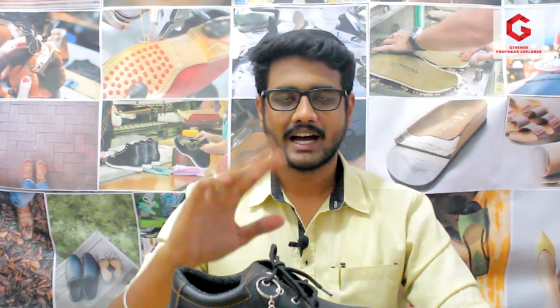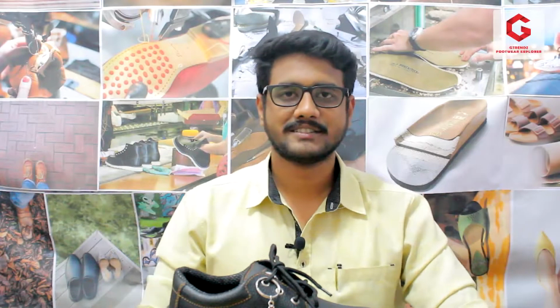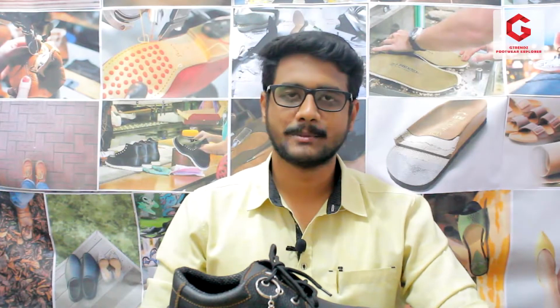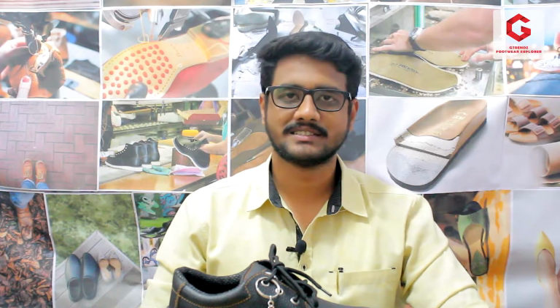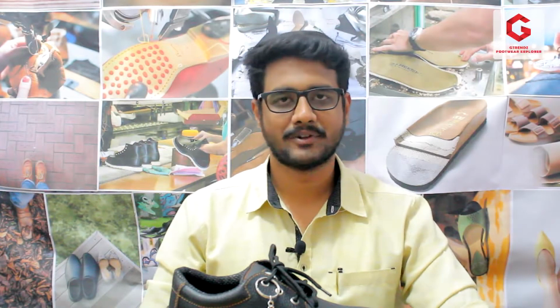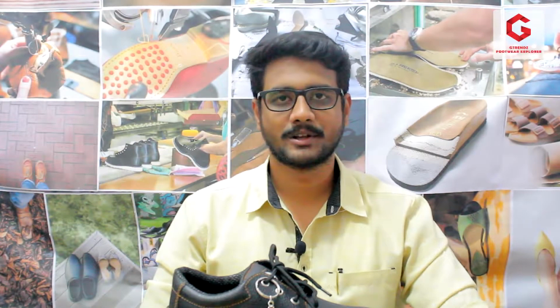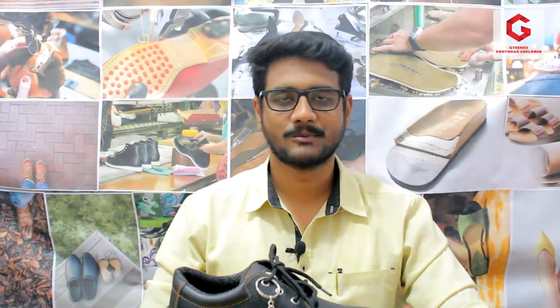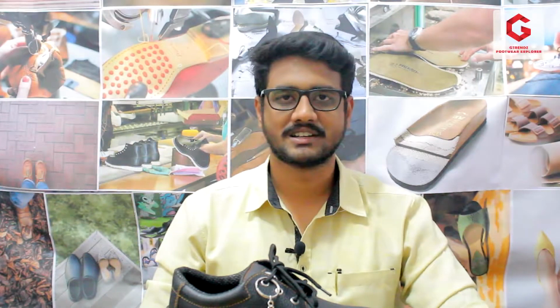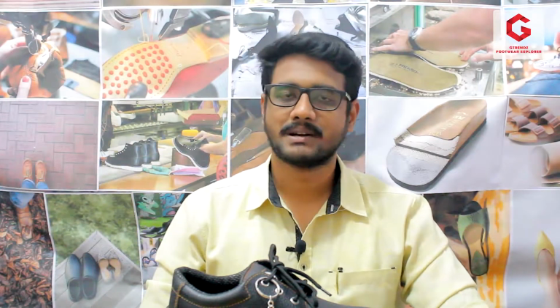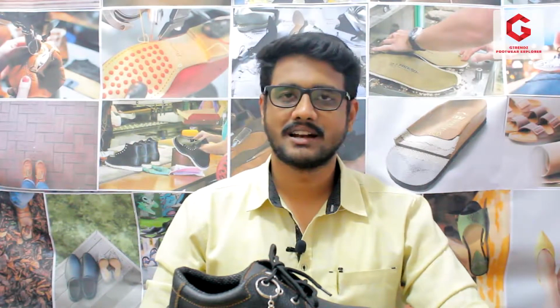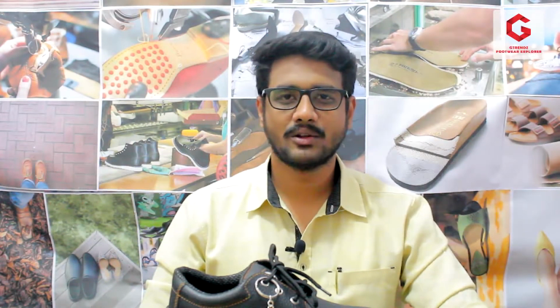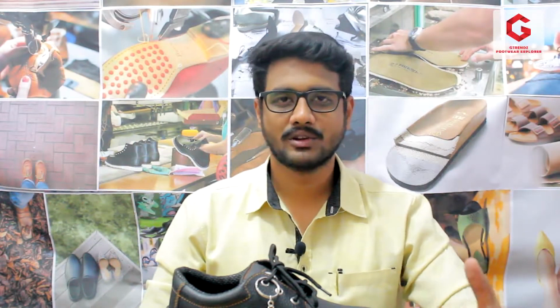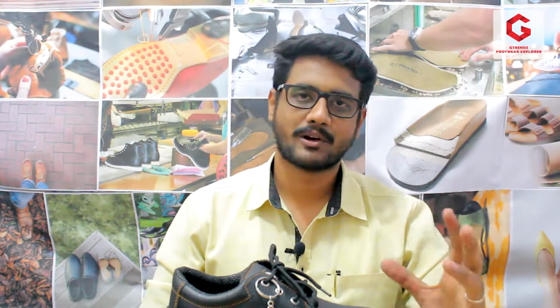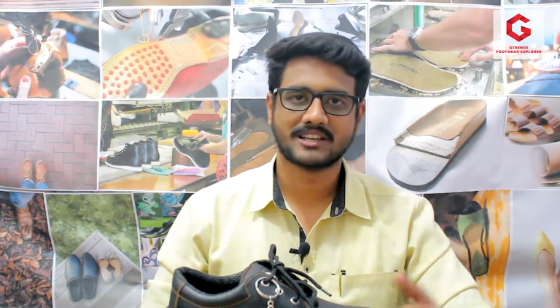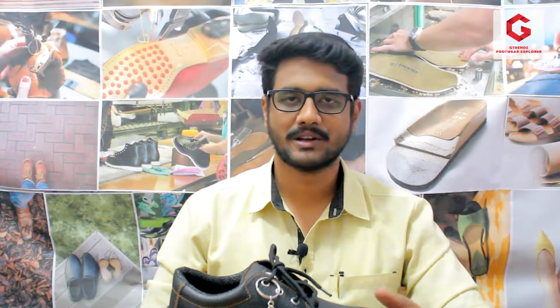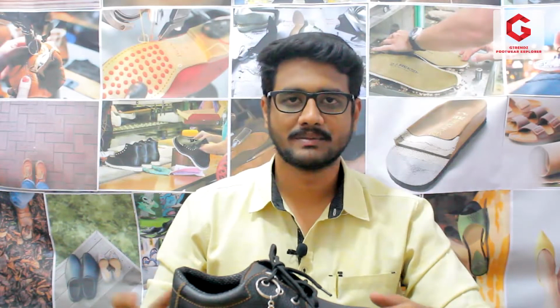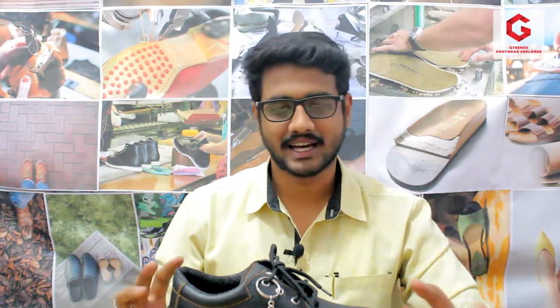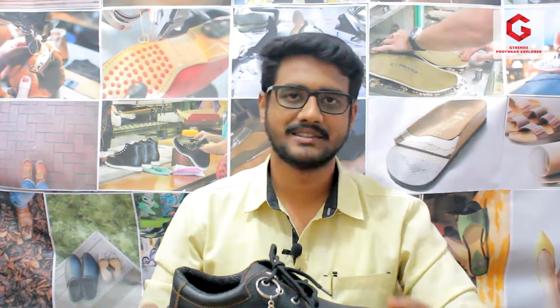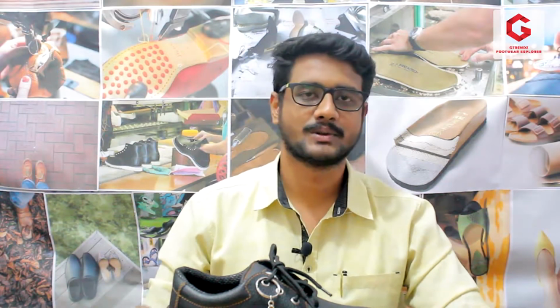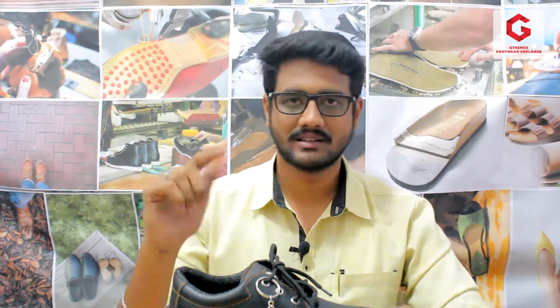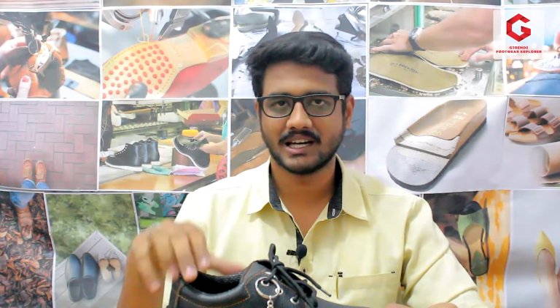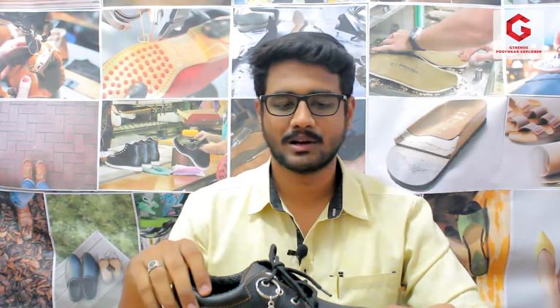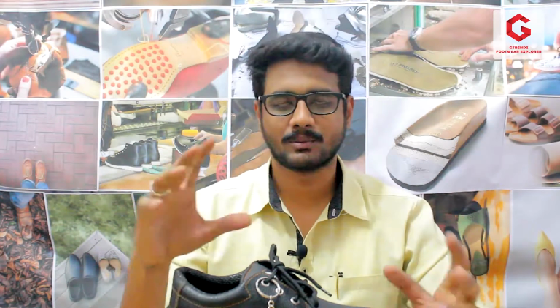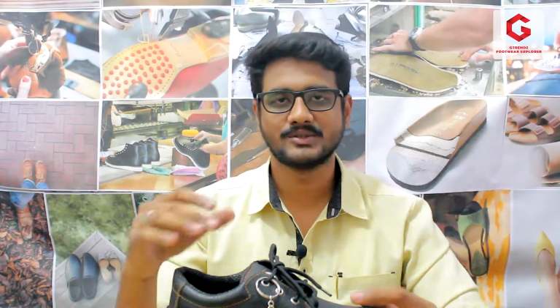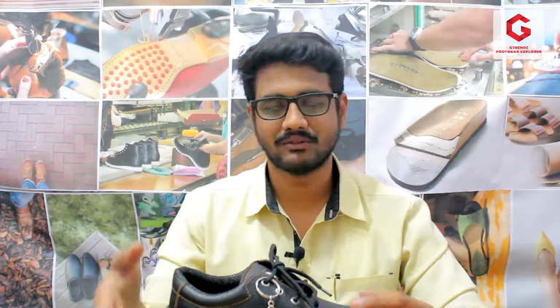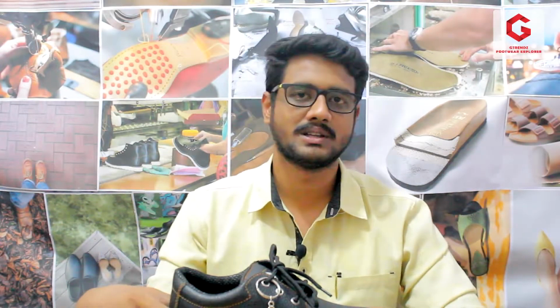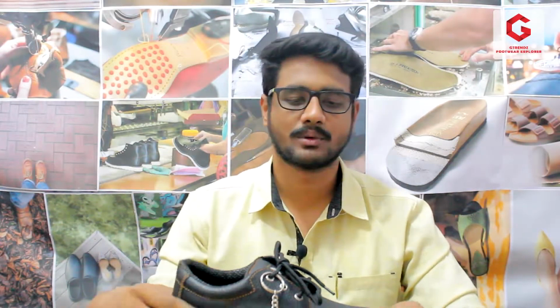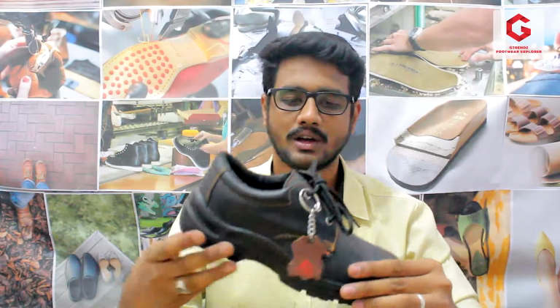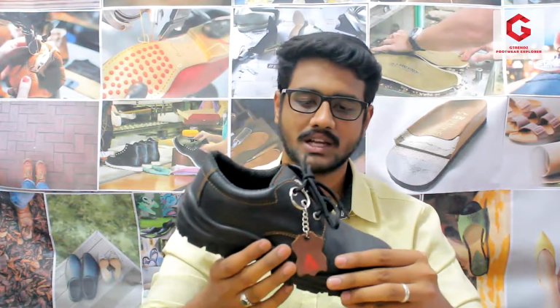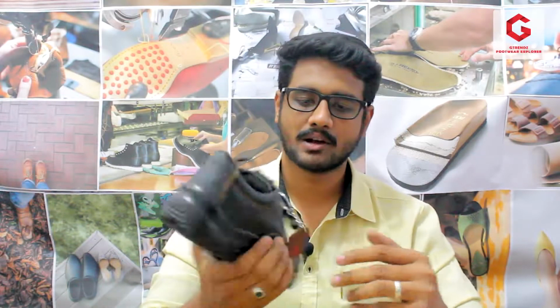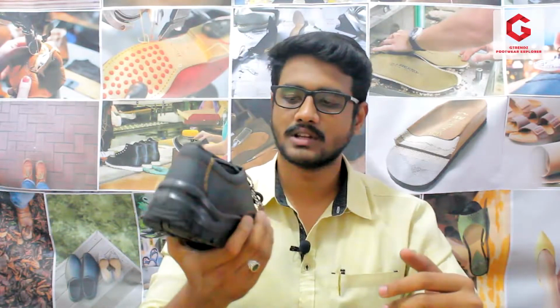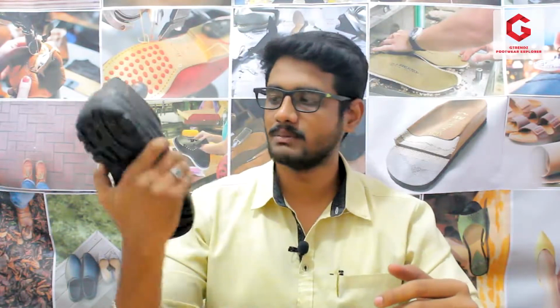Hi friends, welcome to G-trends, this is the Footwear Explorer. I am Gunashakar. We have a daily video about the products that we have explored in our channel. We have seen a lot in this category. Today we are going to see a lot about safety shoes — specifically, we are going to see a safety shoe from the Acme brand.